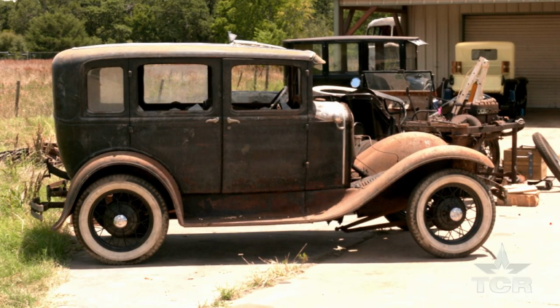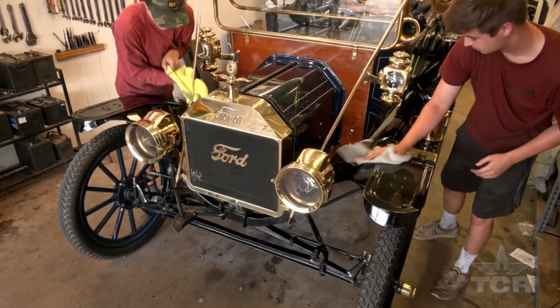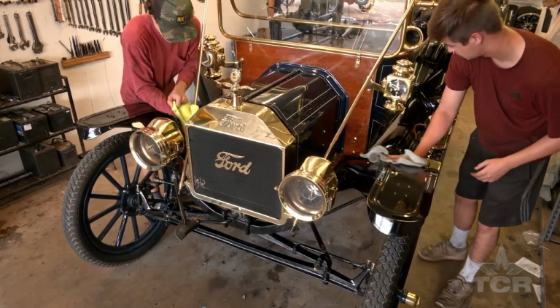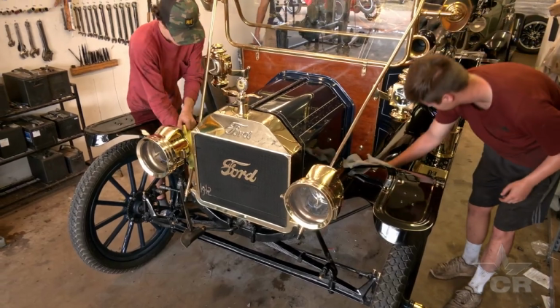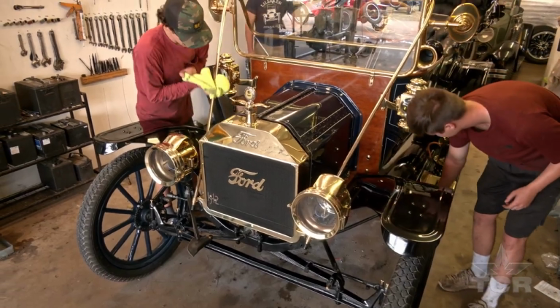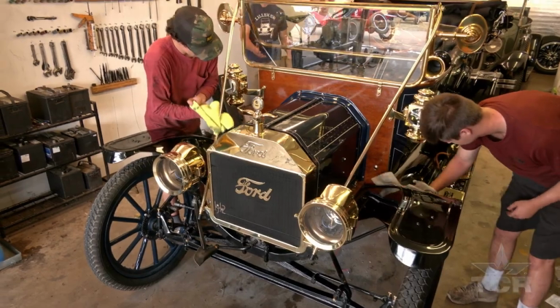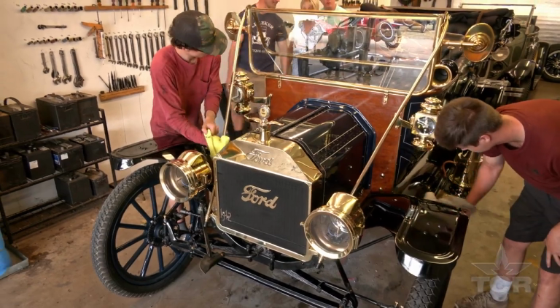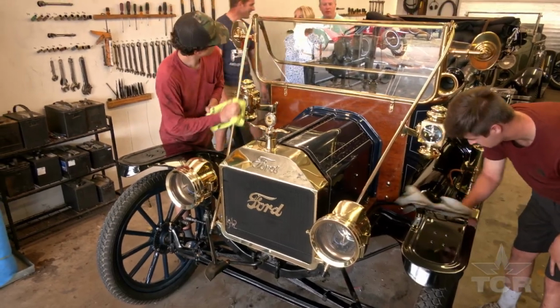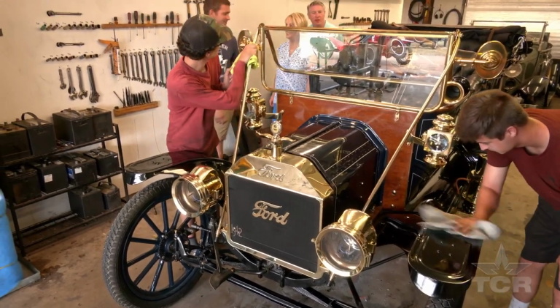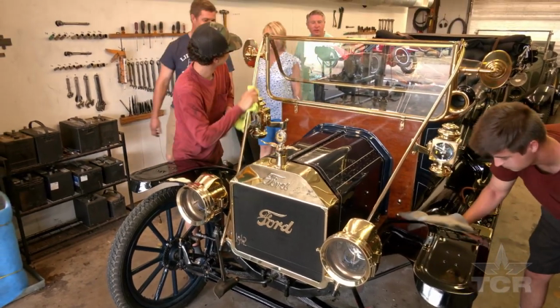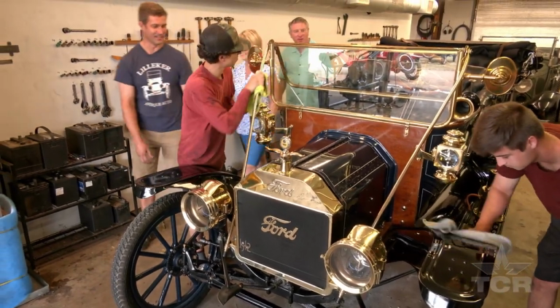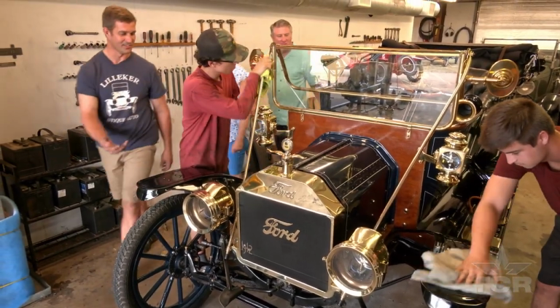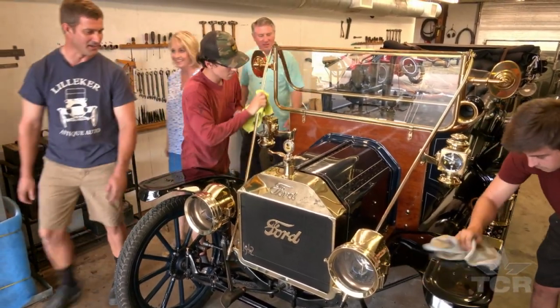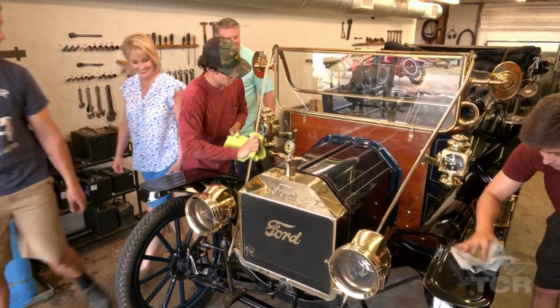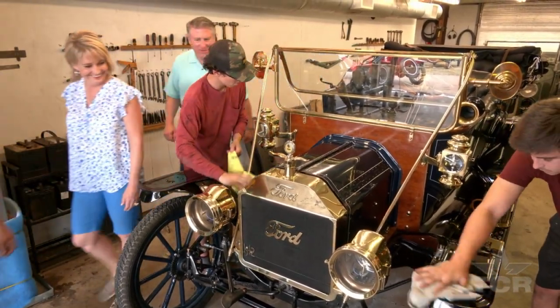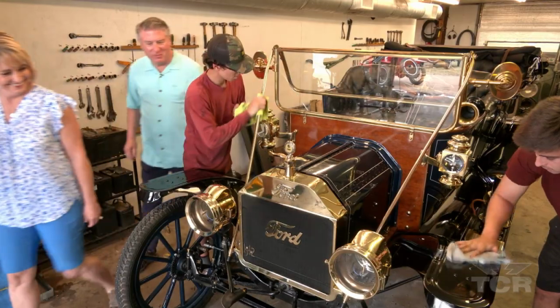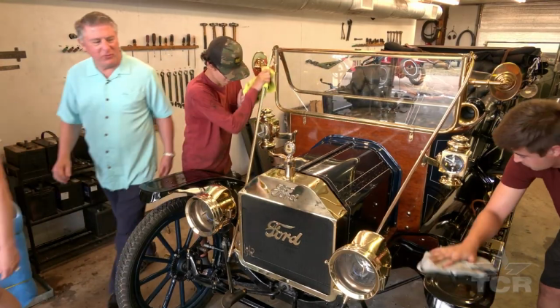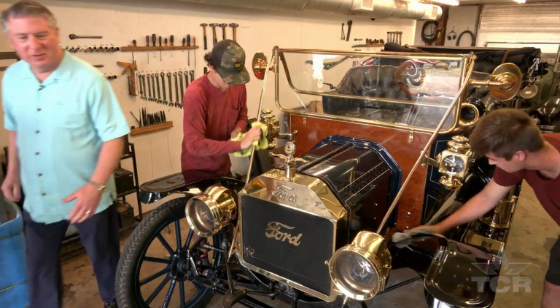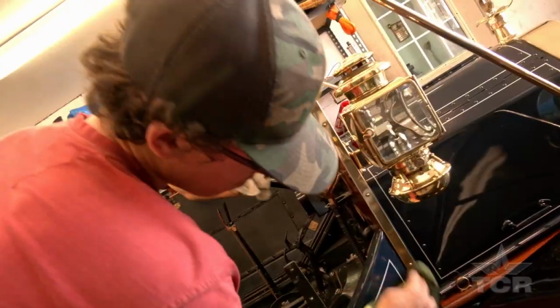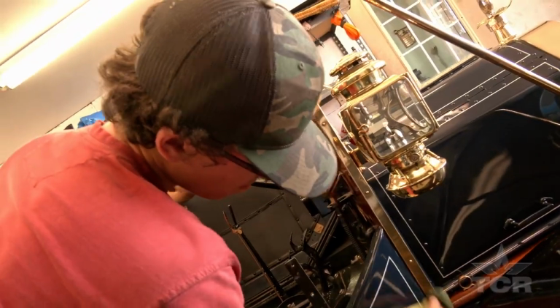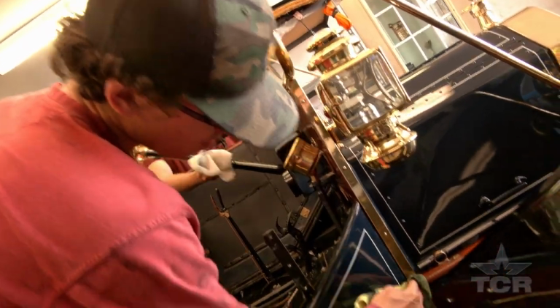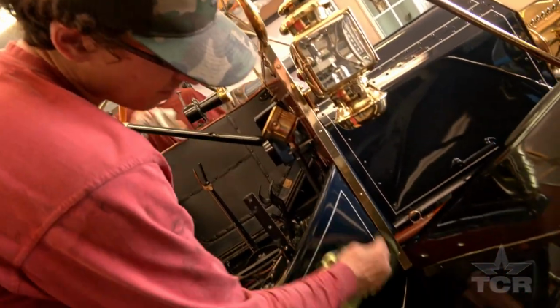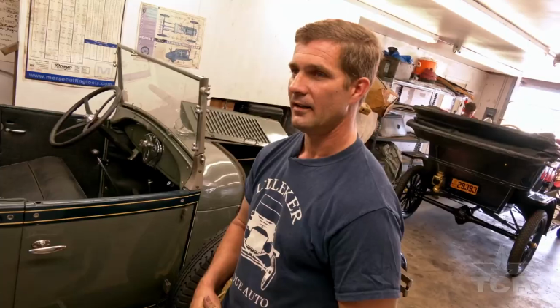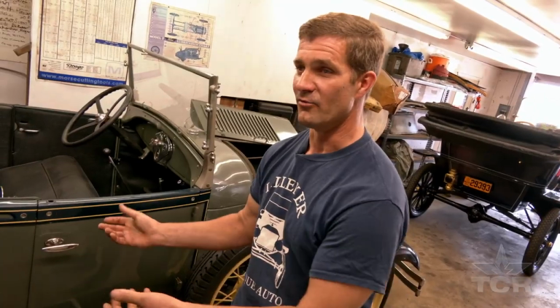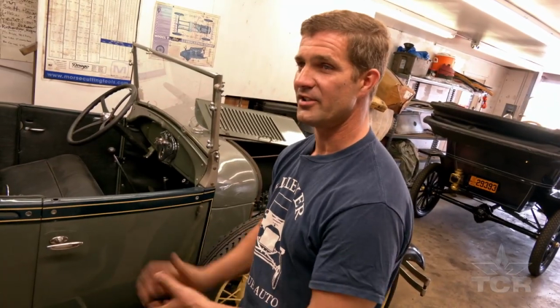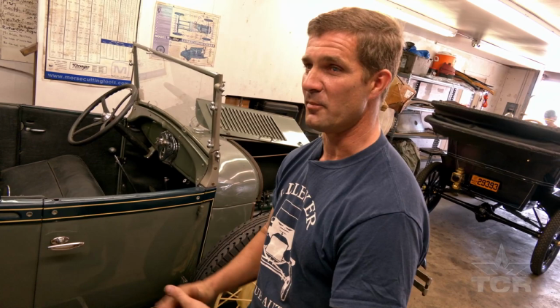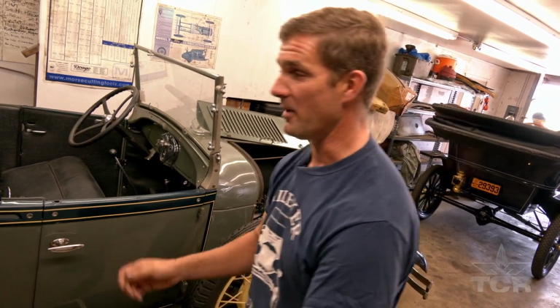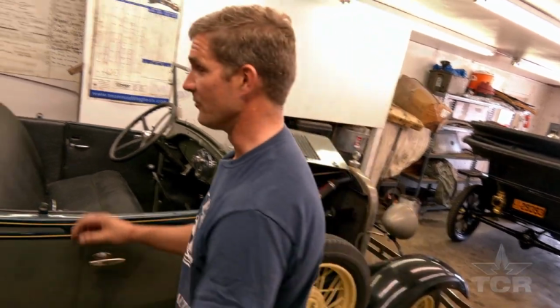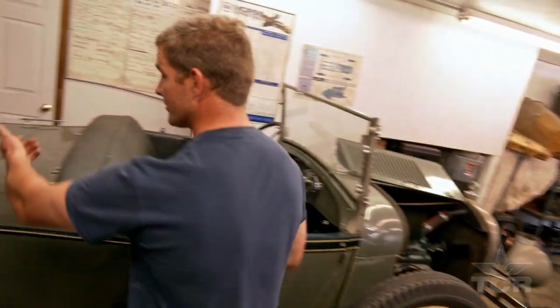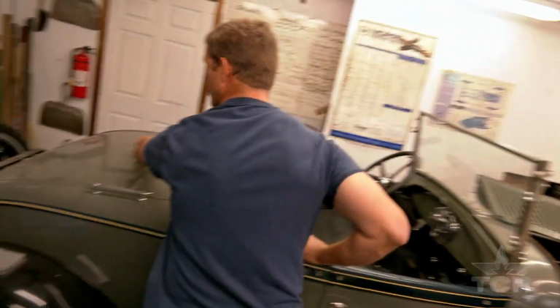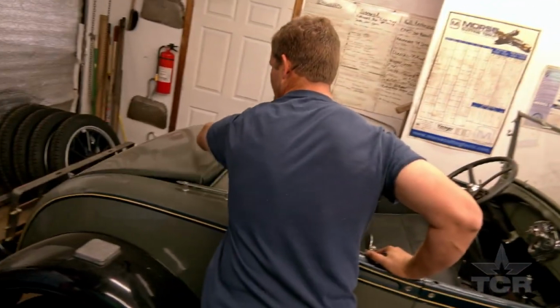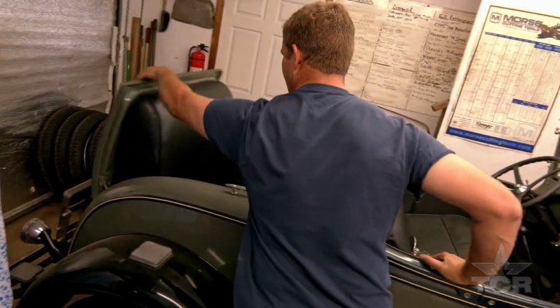This is my favorite Model T — a 1912 touring car. I just love the brass. Oh, beautiful. This is the Roadster, and everybody remembers the rumble seat, which of course is in here.